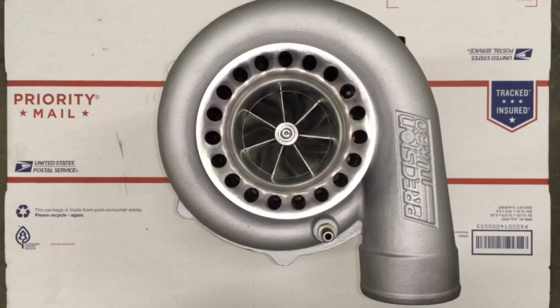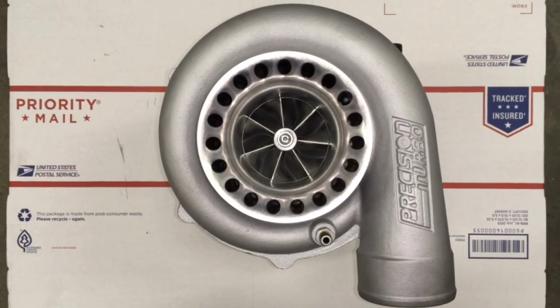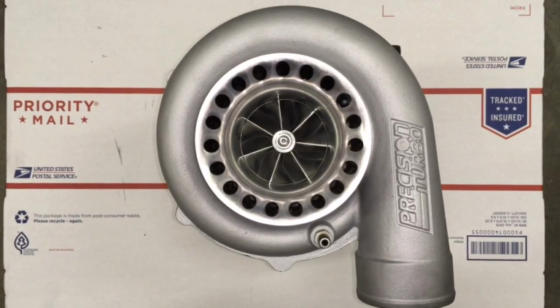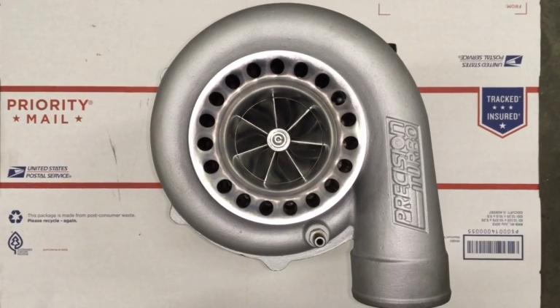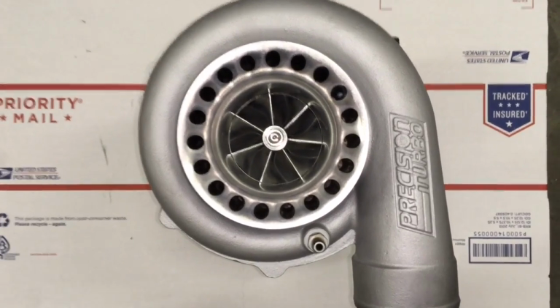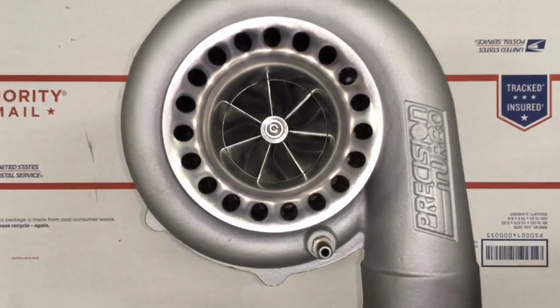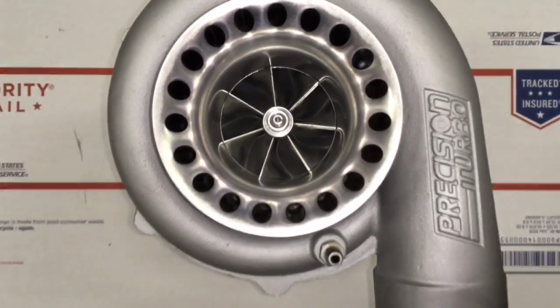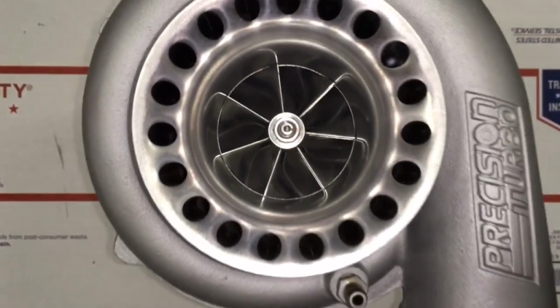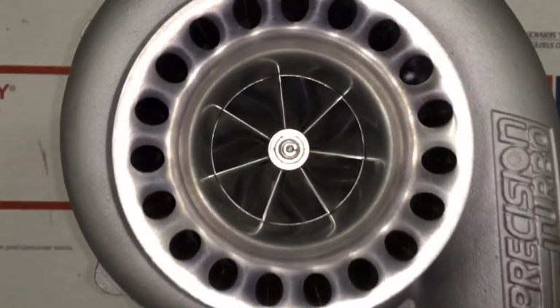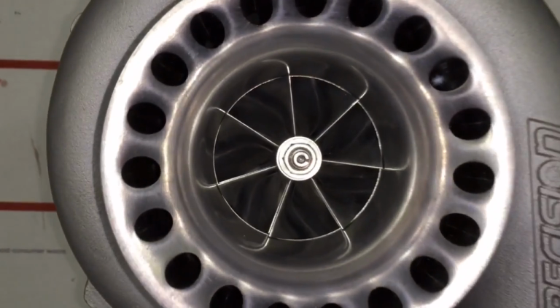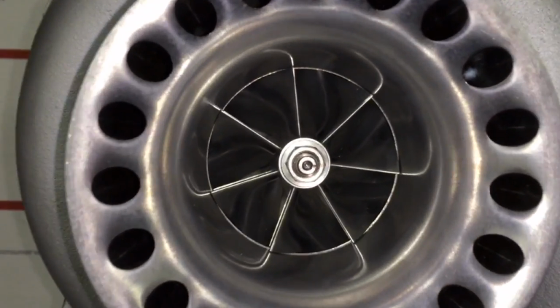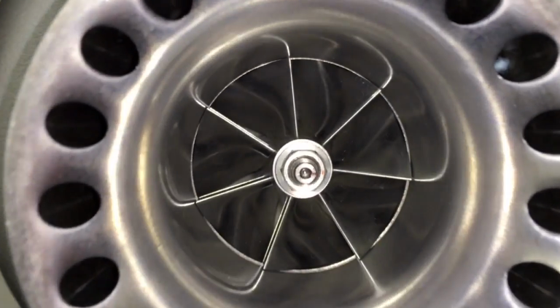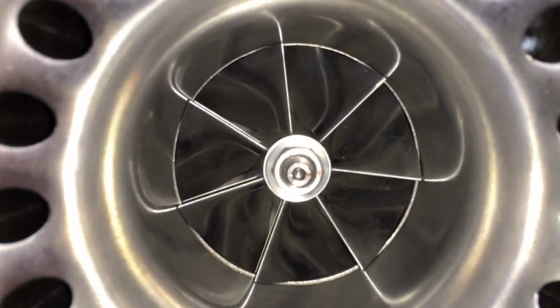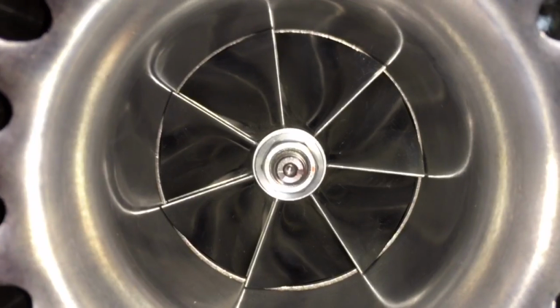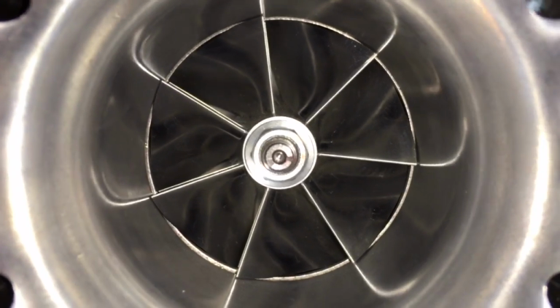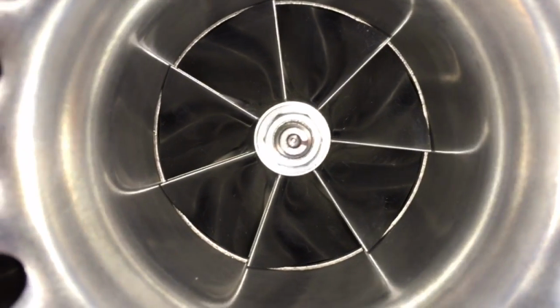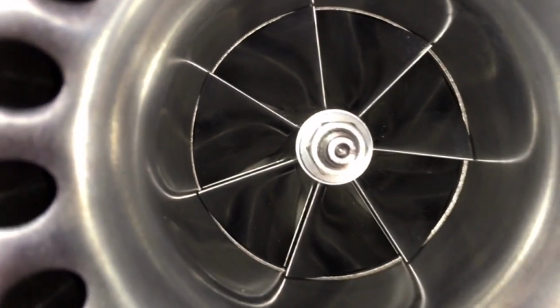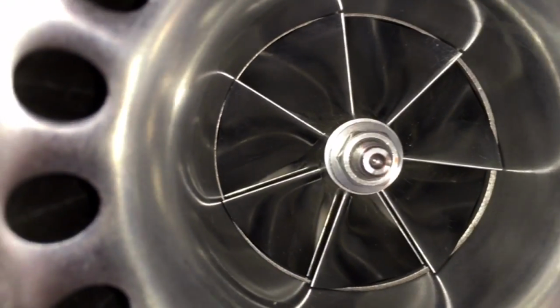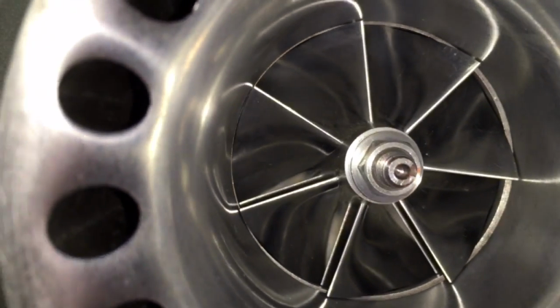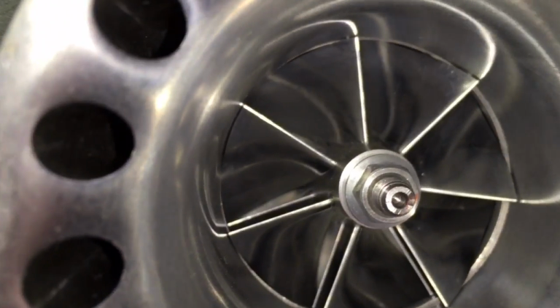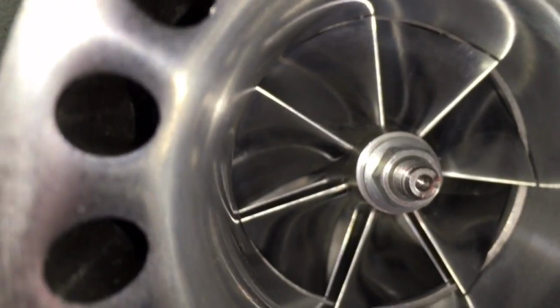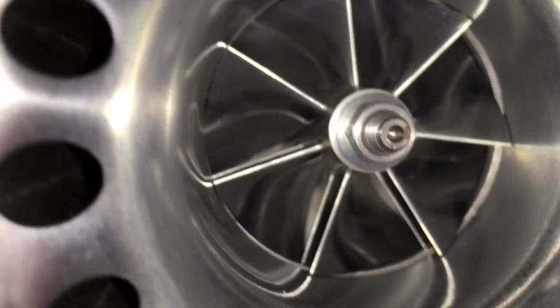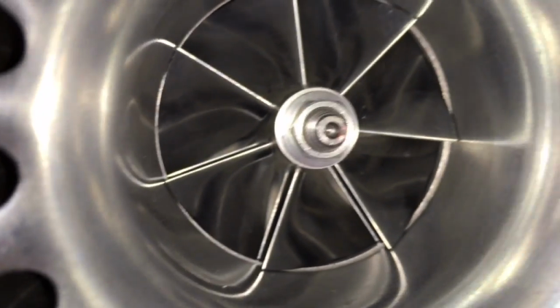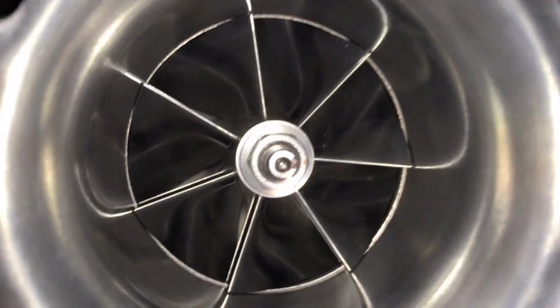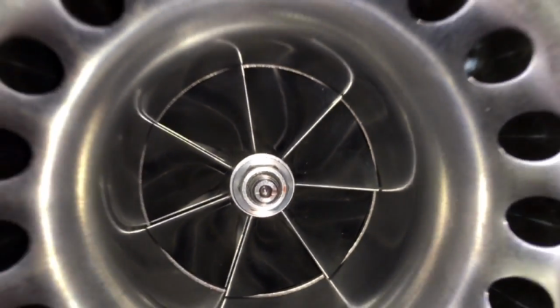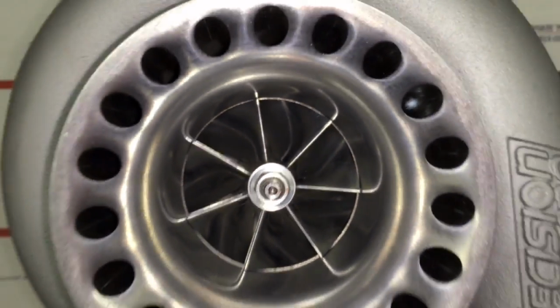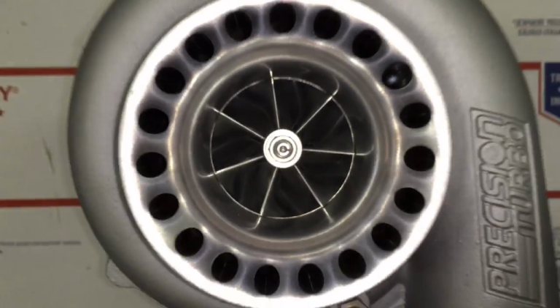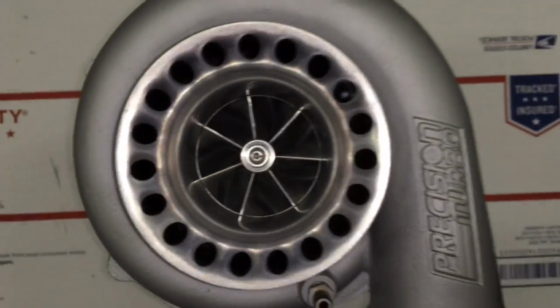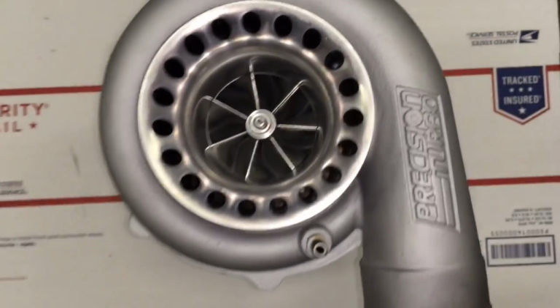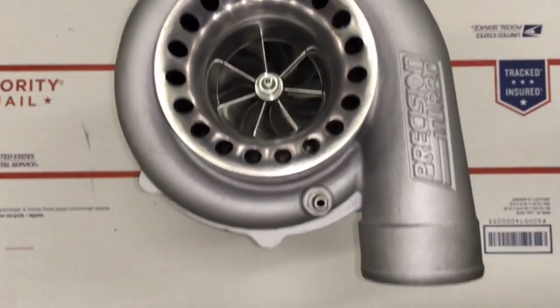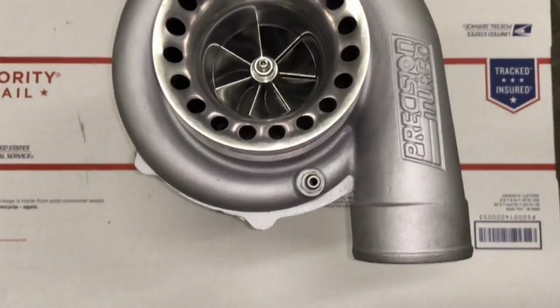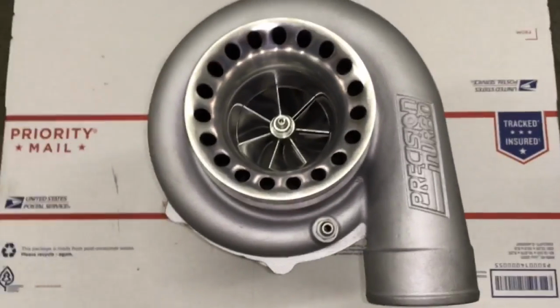Here's a Precision 5858 that I did a rebuild for. To do this rebuild, it needed wheels, so we had to upgrade it. We used a 60-1 compressor wheel, which is 59mm by 76mm.